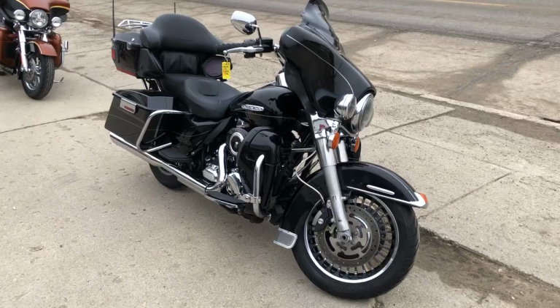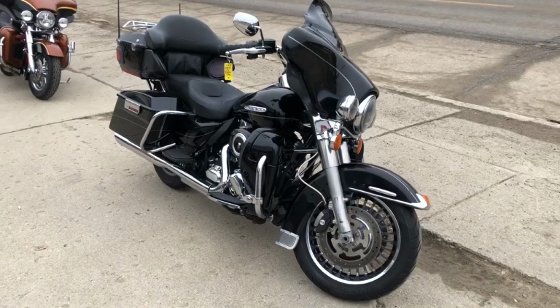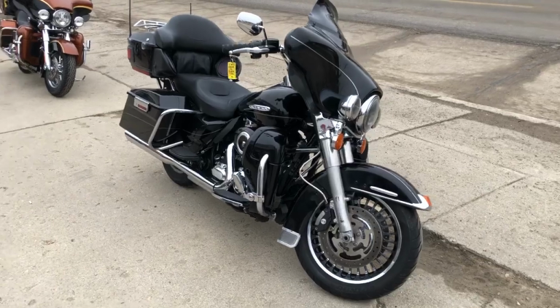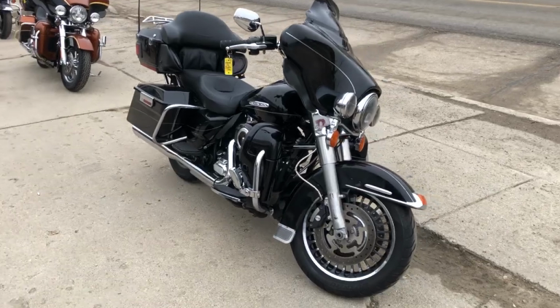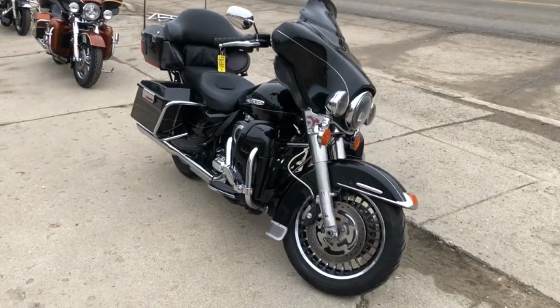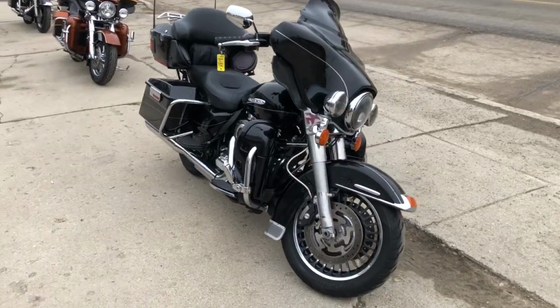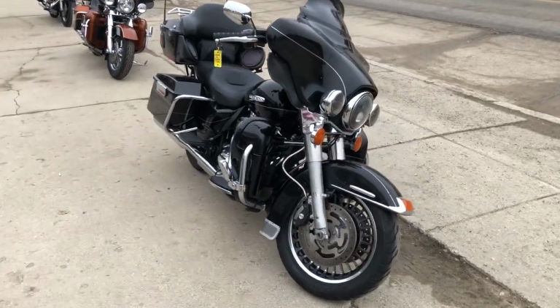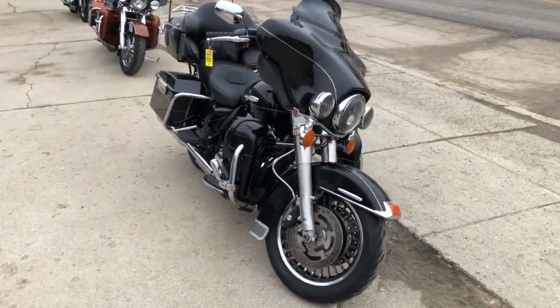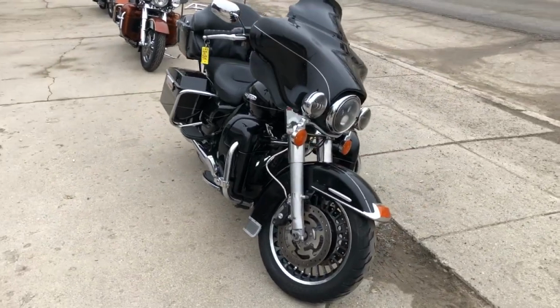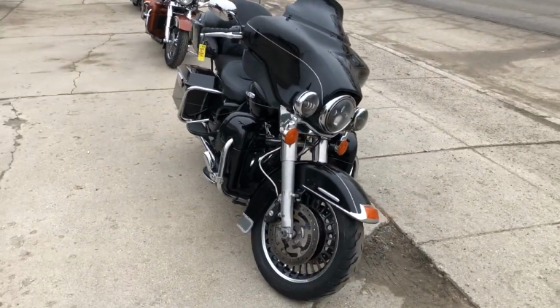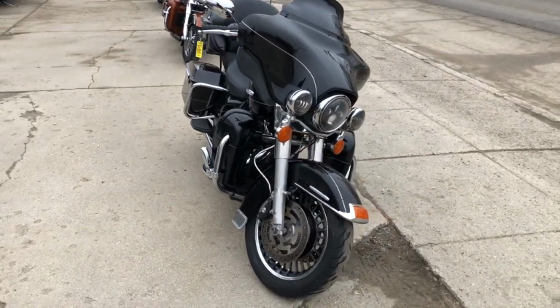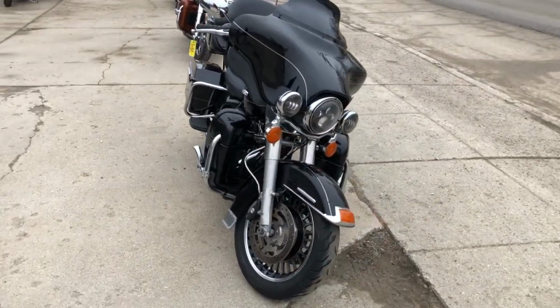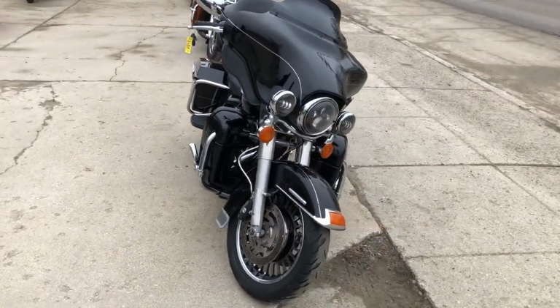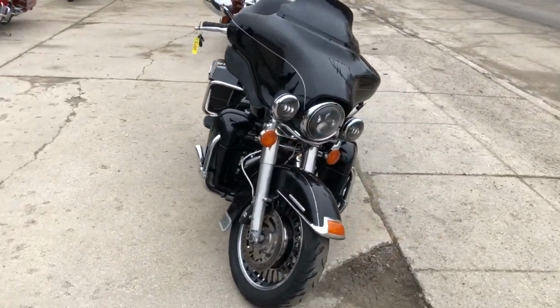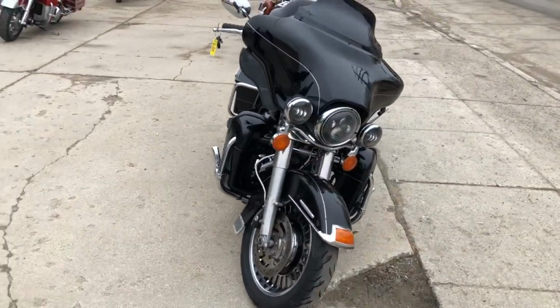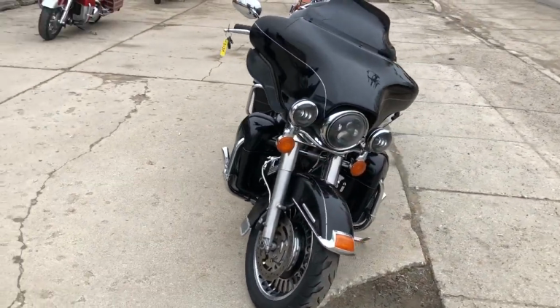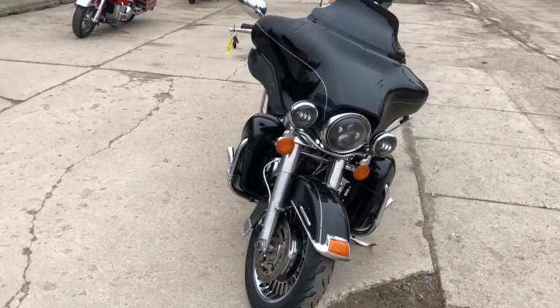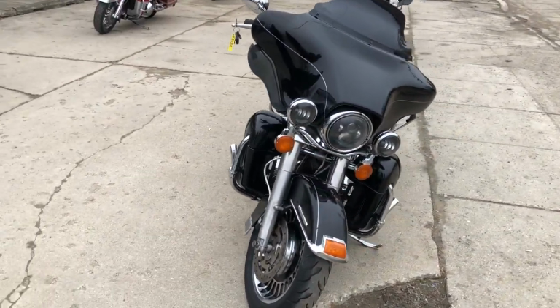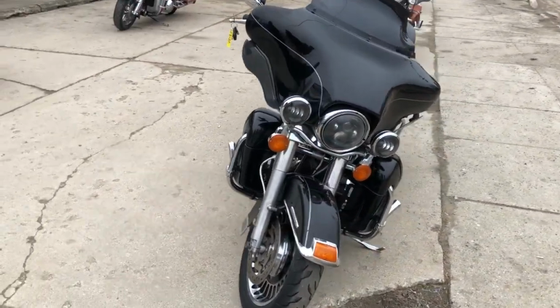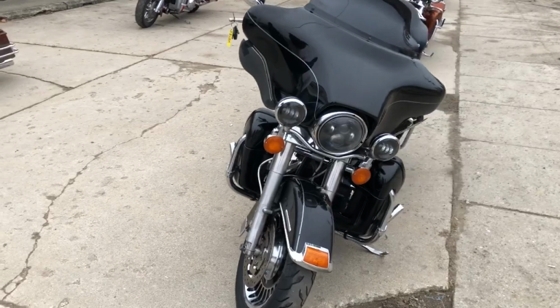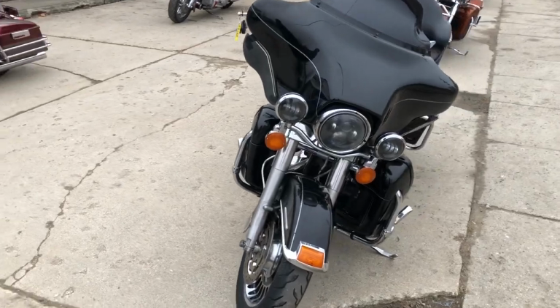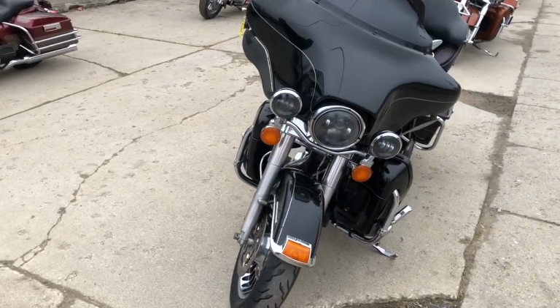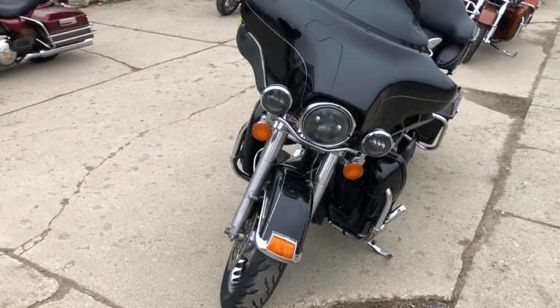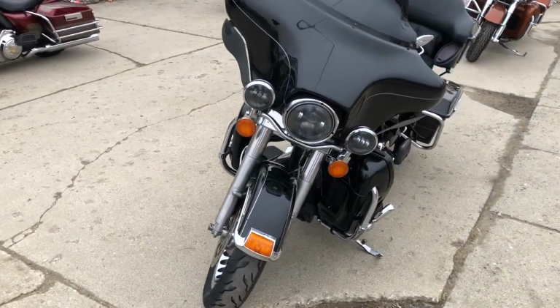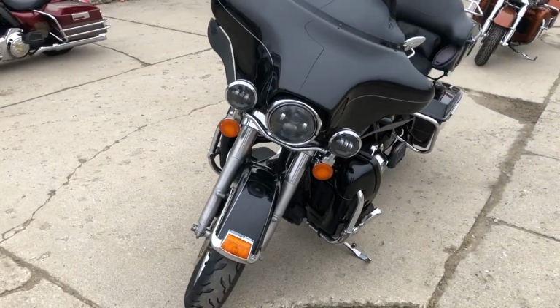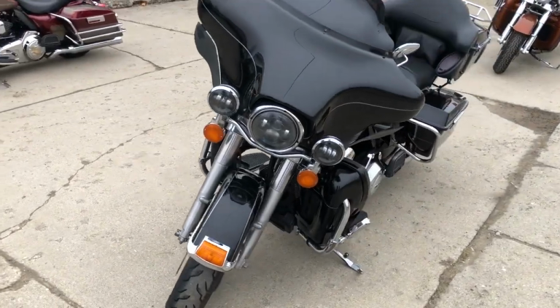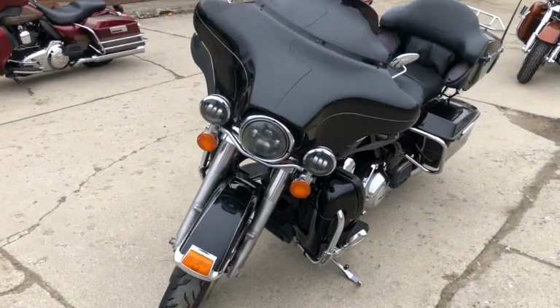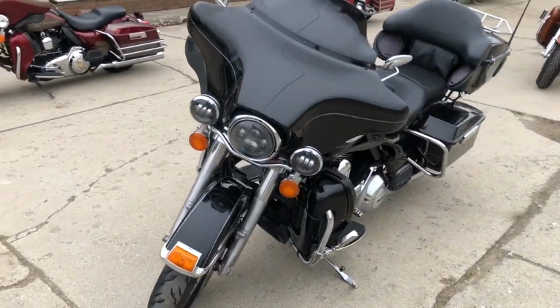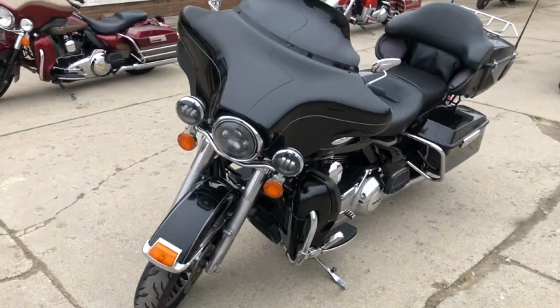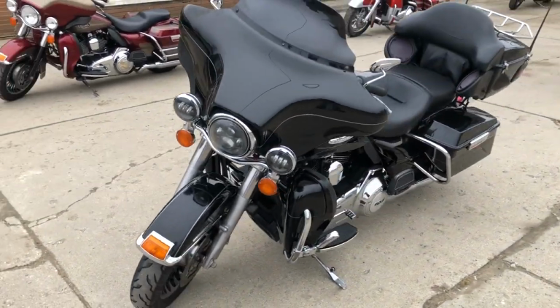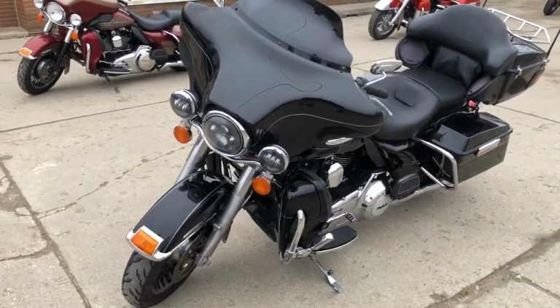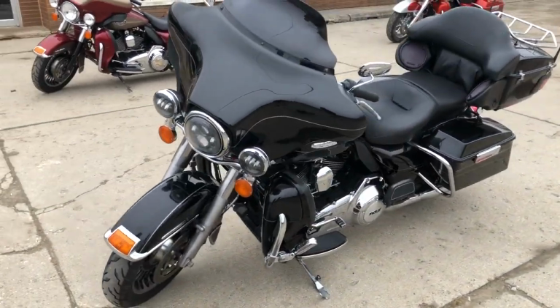Hey guys, ApprovalPowerSports.com here doing some videos on some stuff that just came in. We're going to have some 50 degree weather this week. This is a 2011 Ultra Limited for sale.